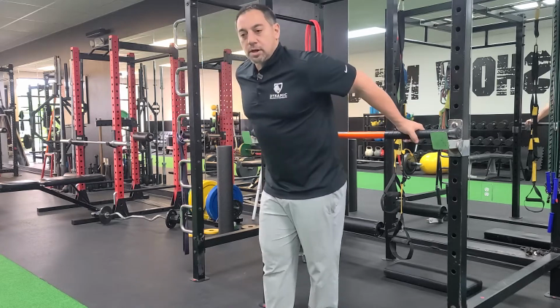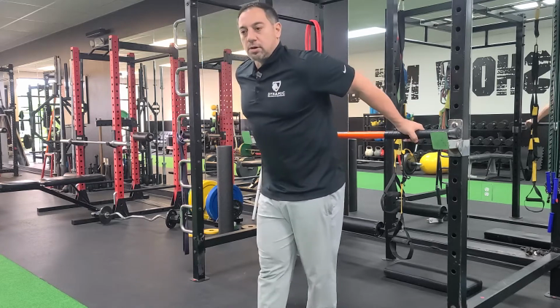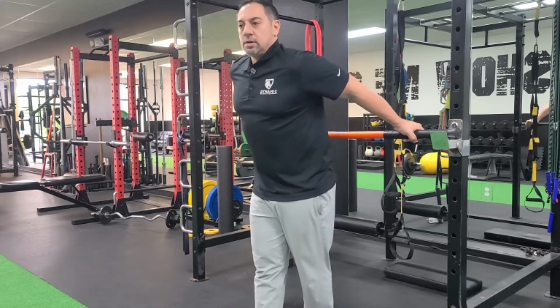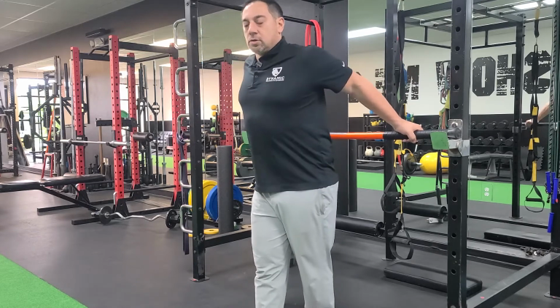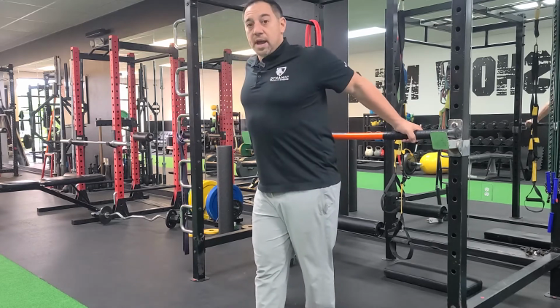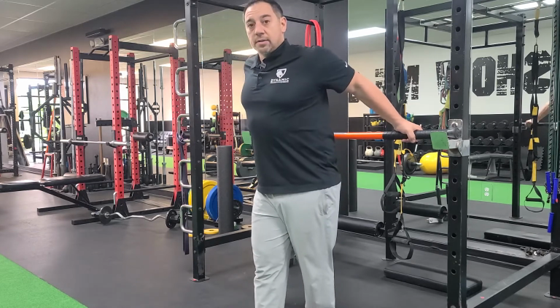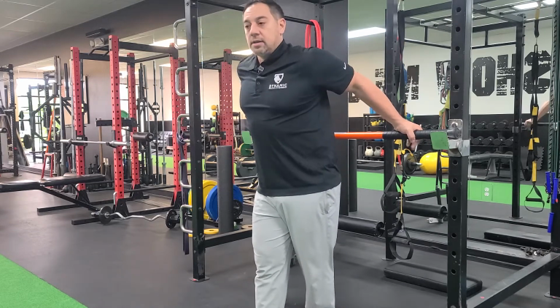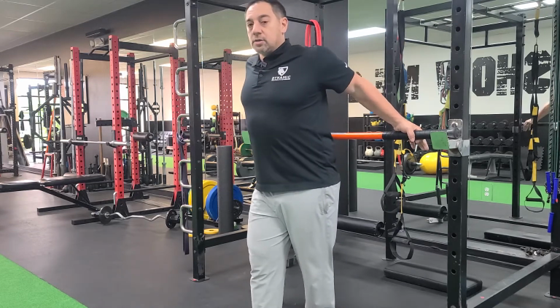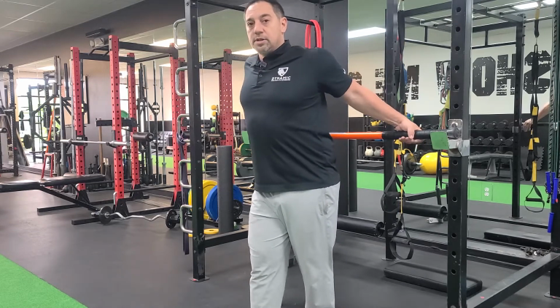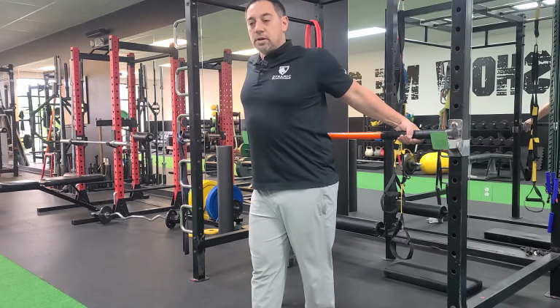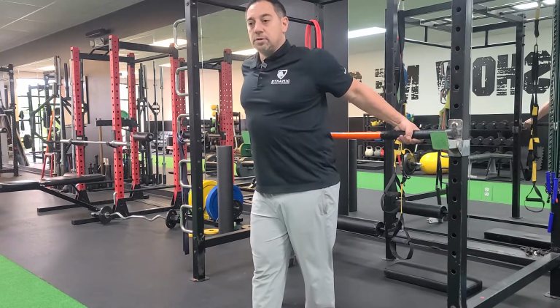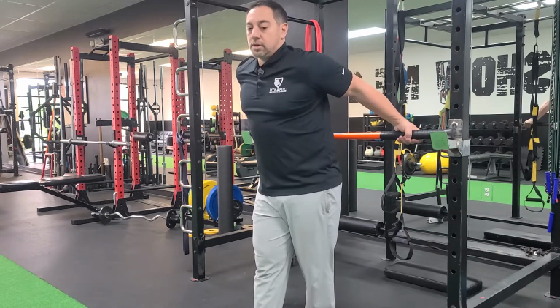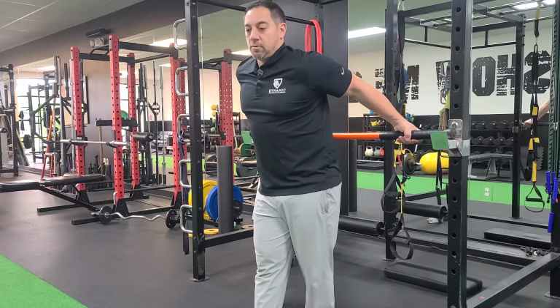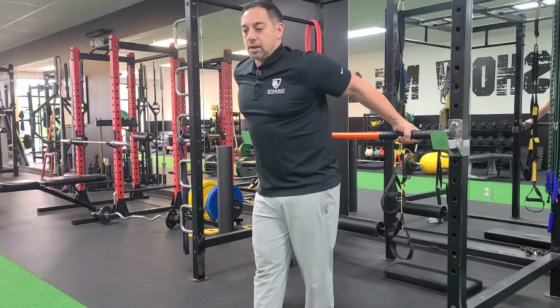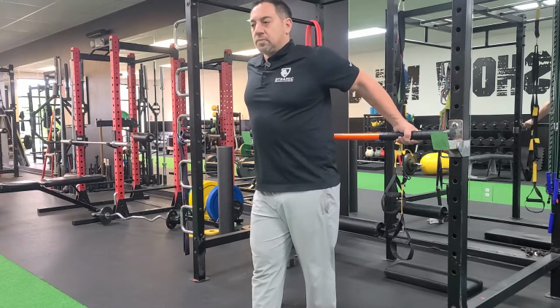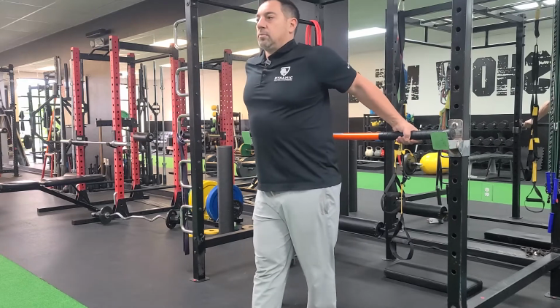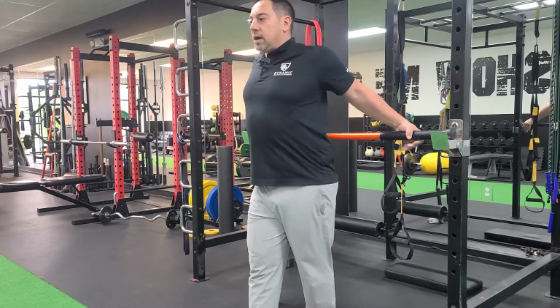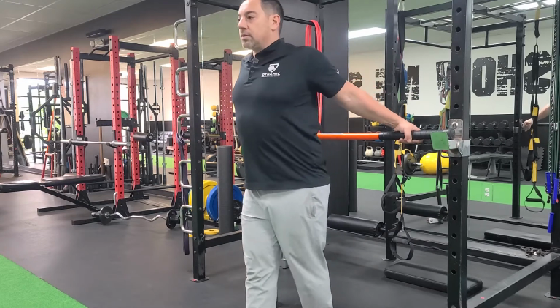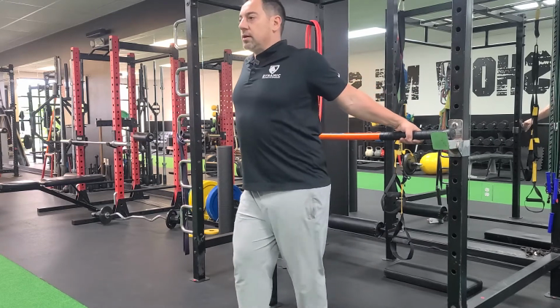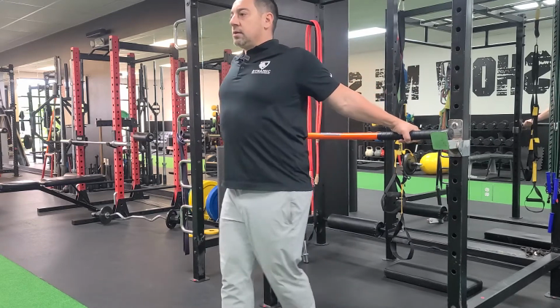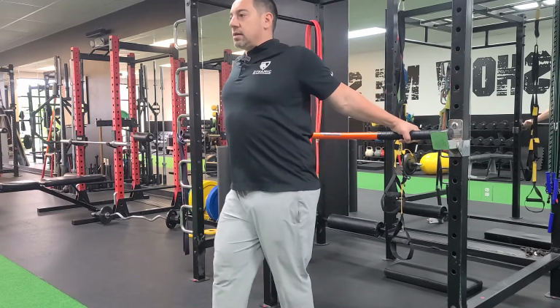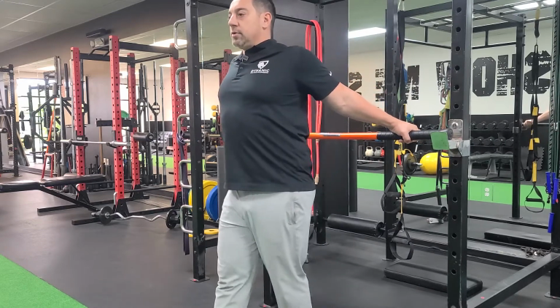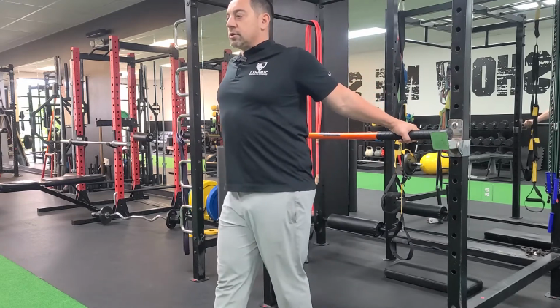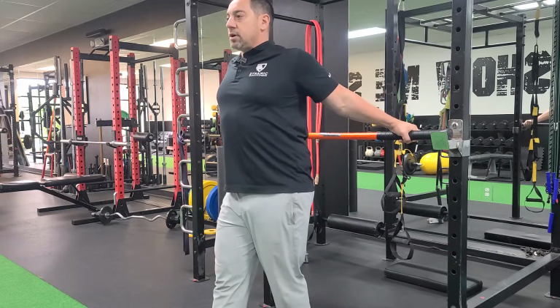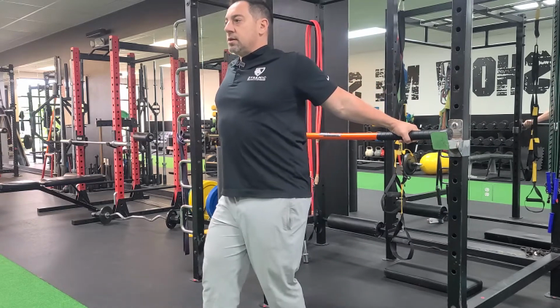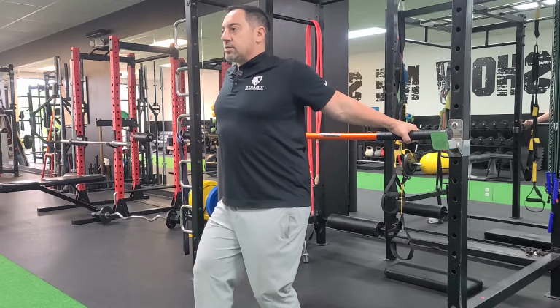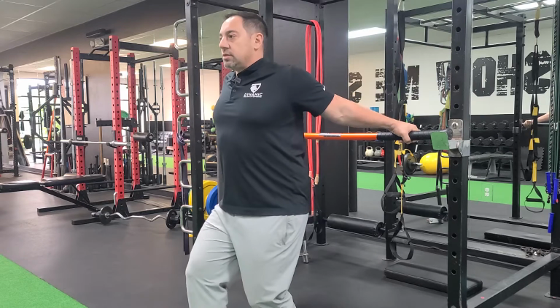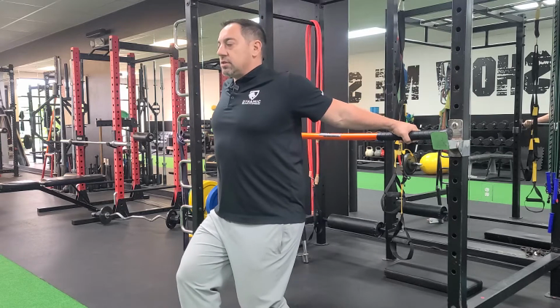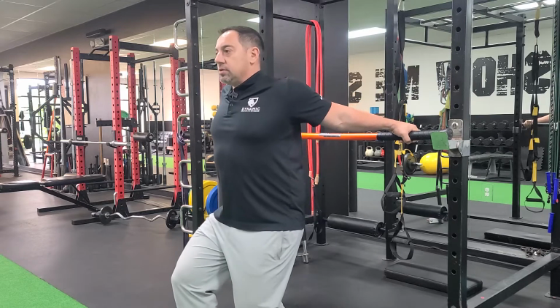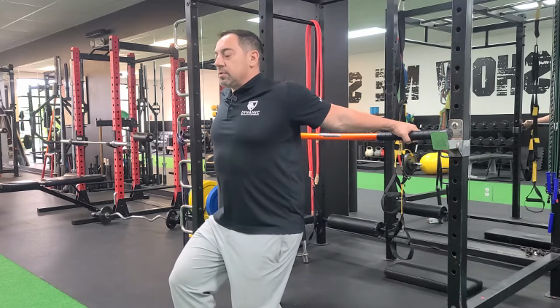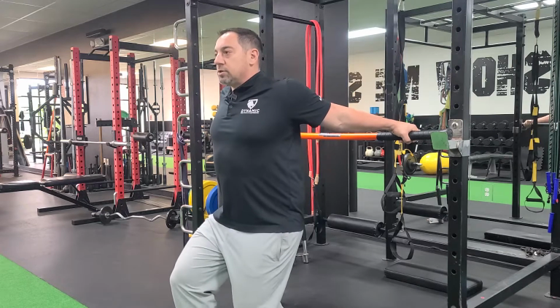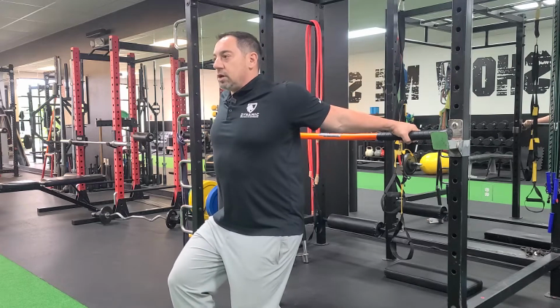Make sure your shoulders are back — that's going to open the chest right up. You don't want to tip forward like that. Bring it back. Extend the elbows, keep those elbows straight, and then just sink down deep into it as much as you can tolerate.